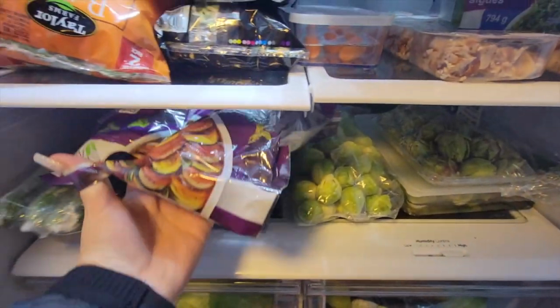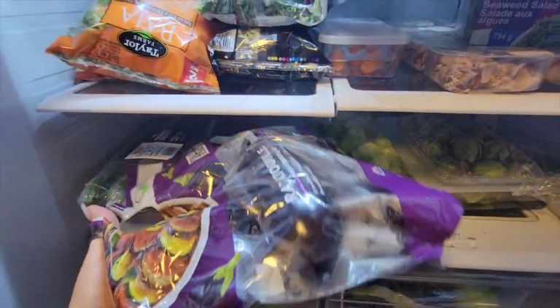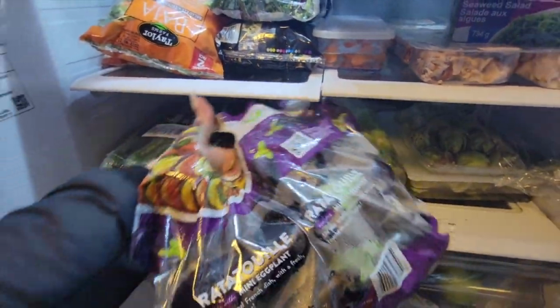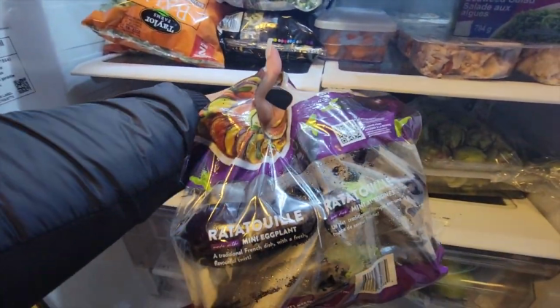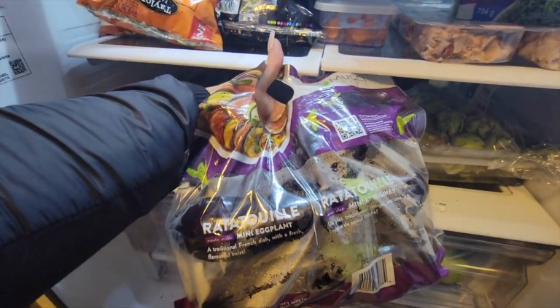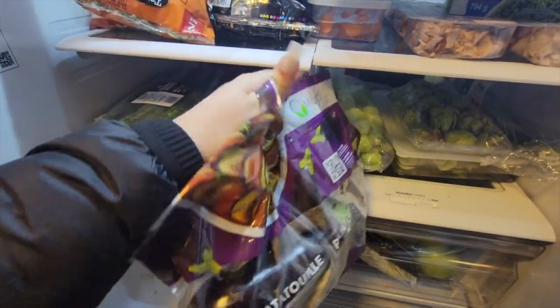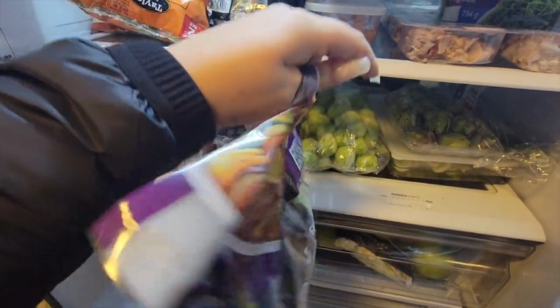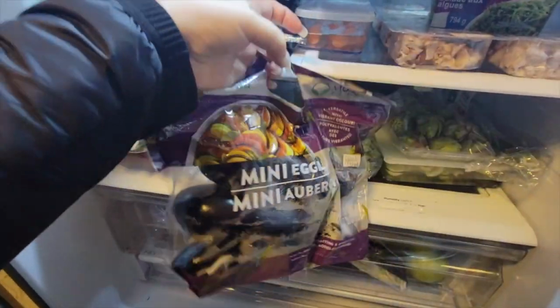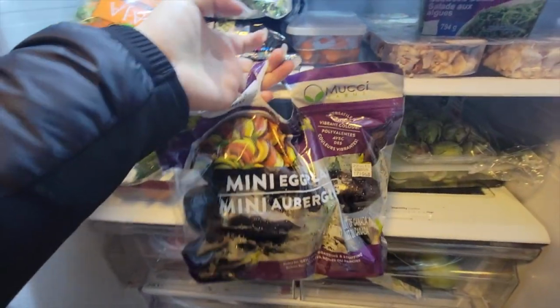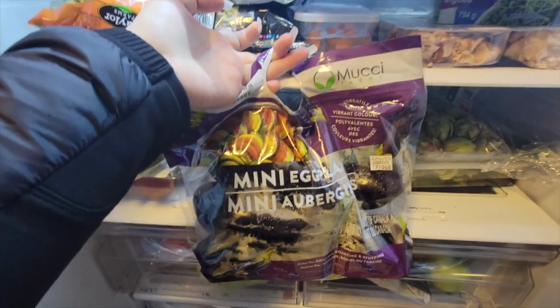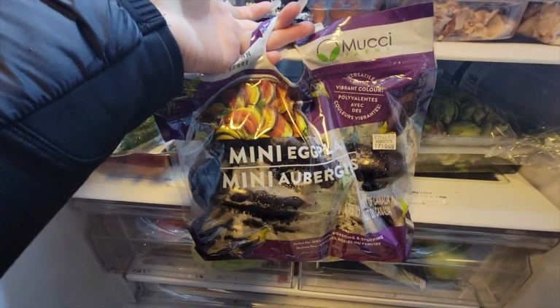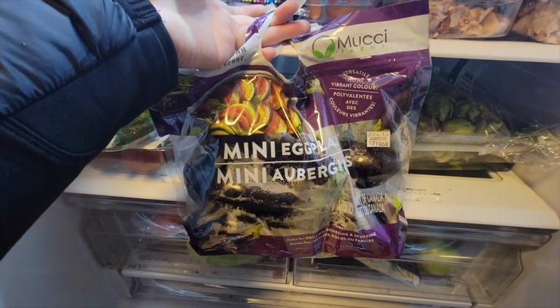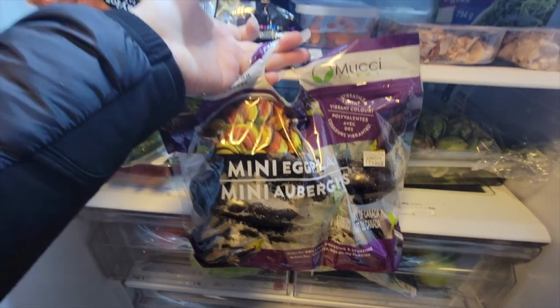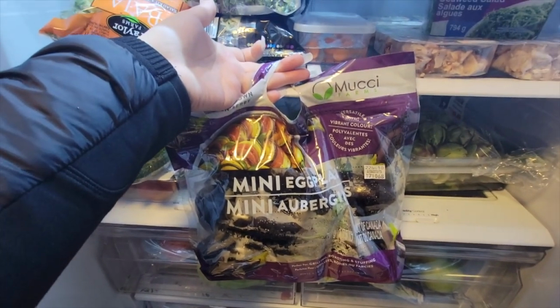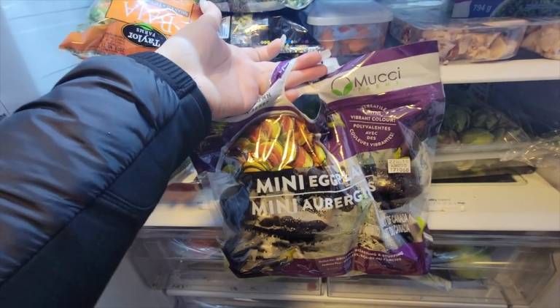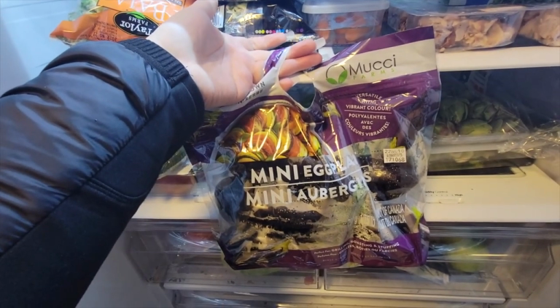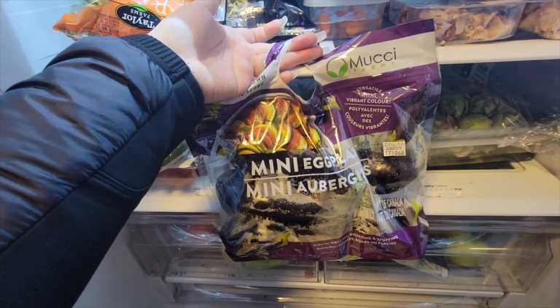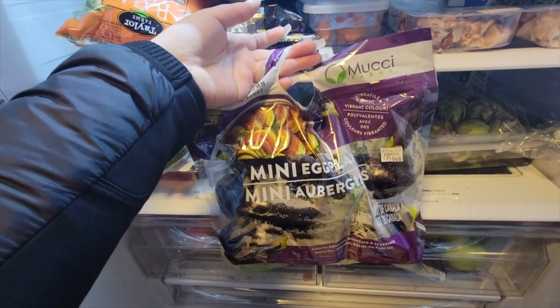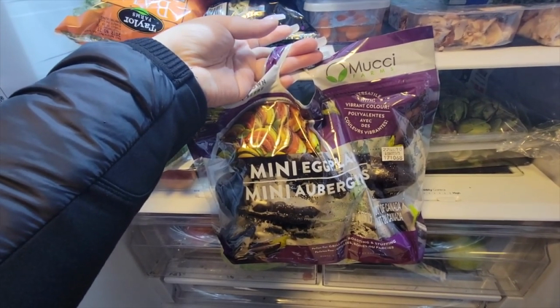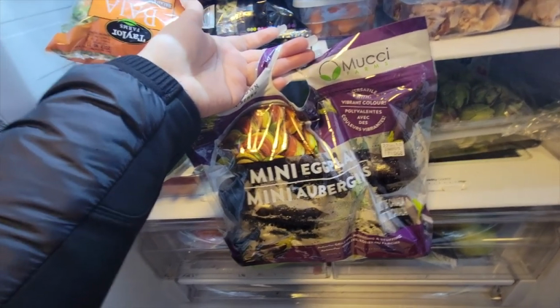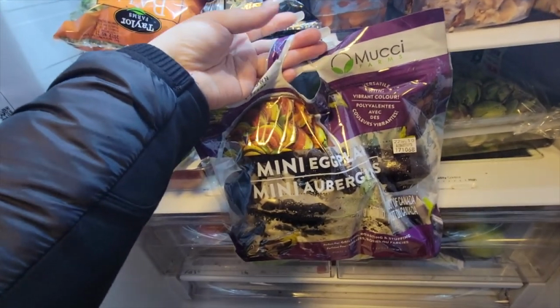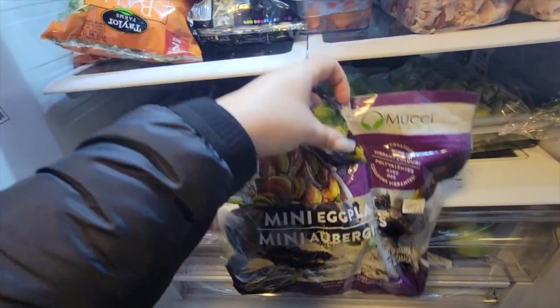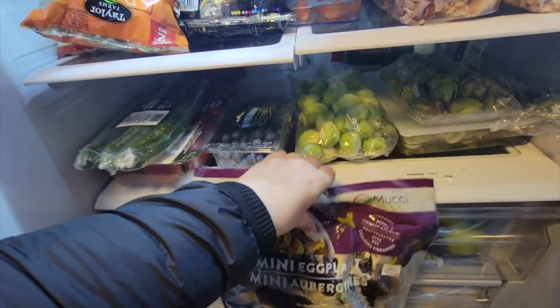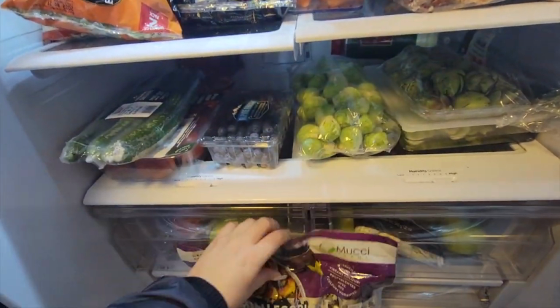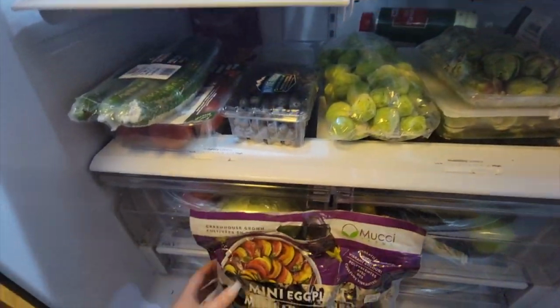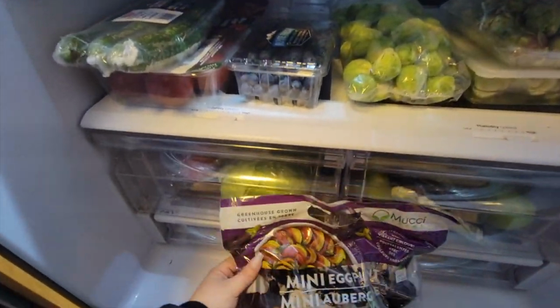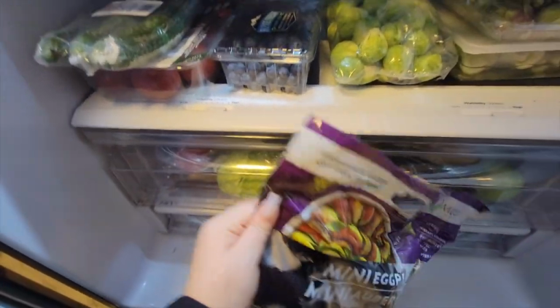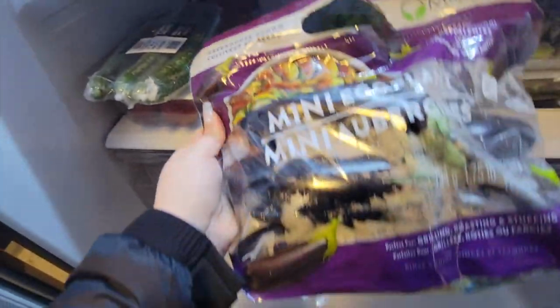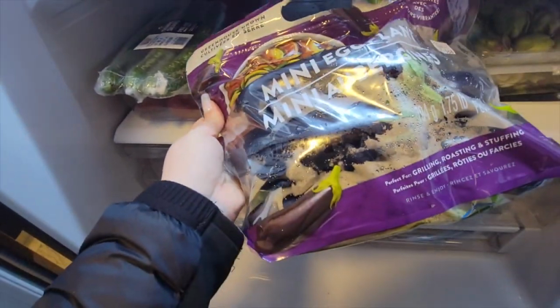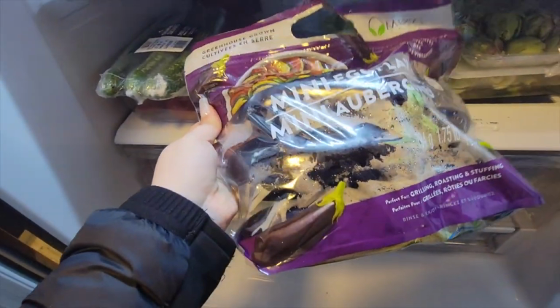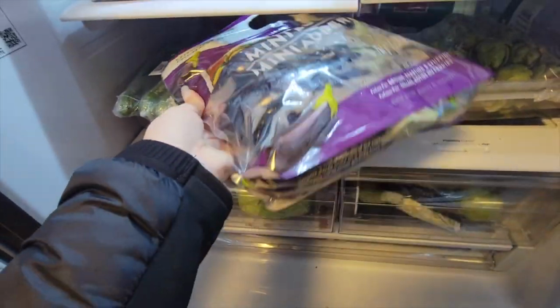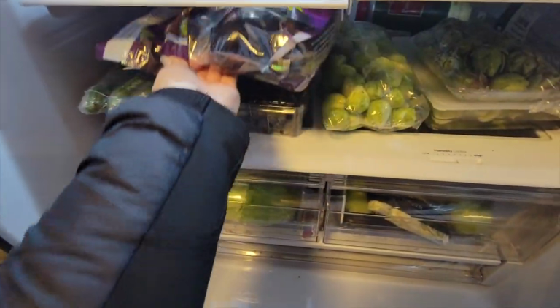At the back I got these eggplants. I'm going to cut these eggplants — you can put sauce on them, steam them, or put them in the air fryer. They're so, so good.